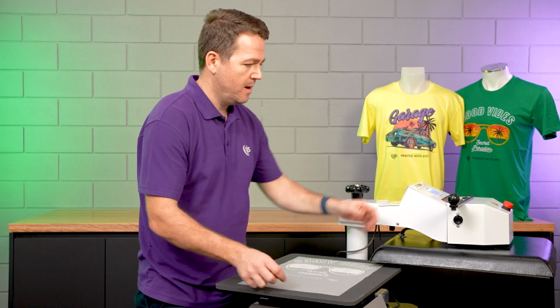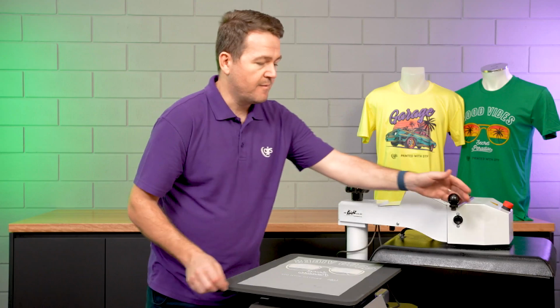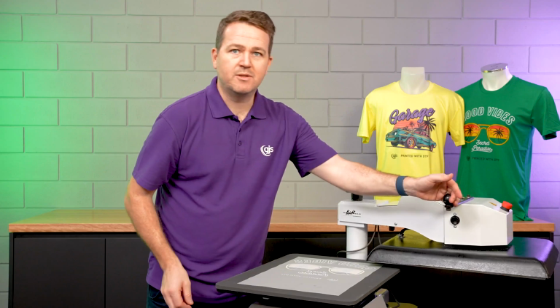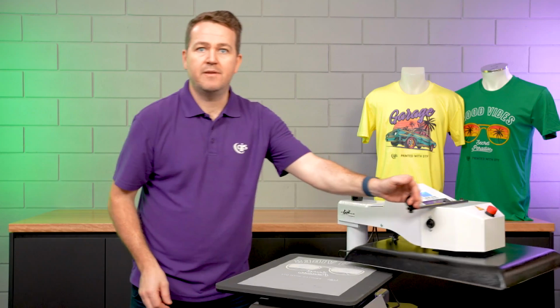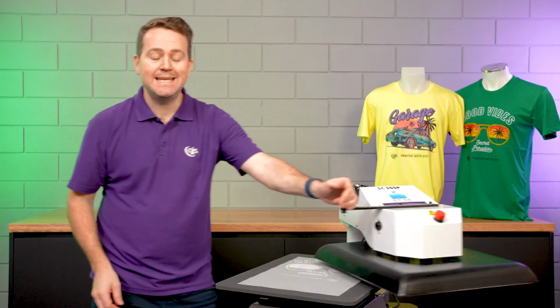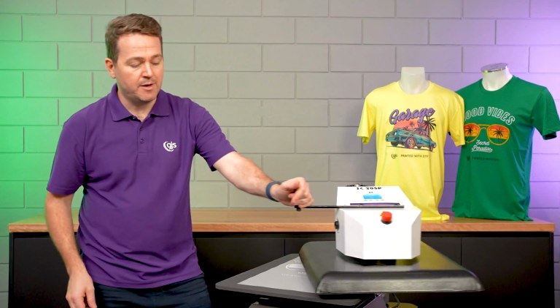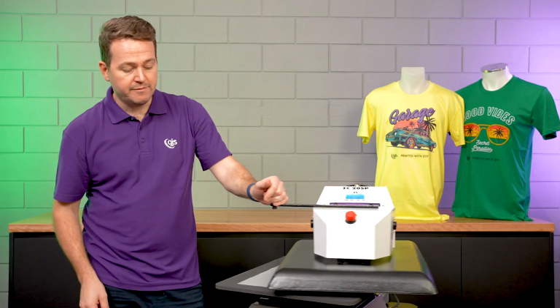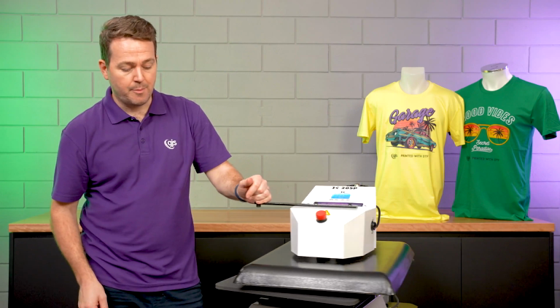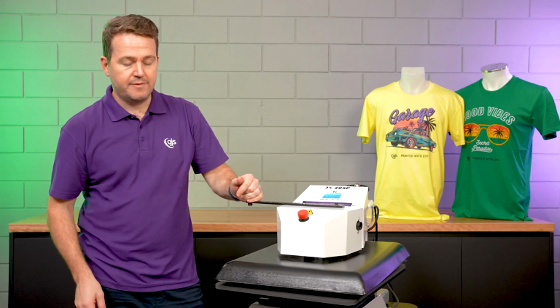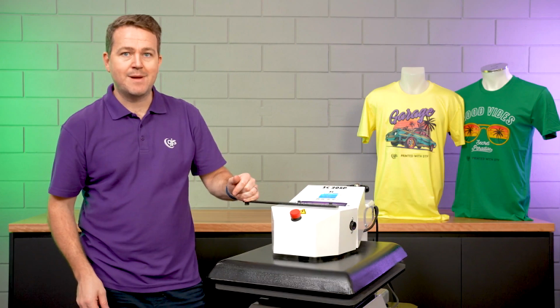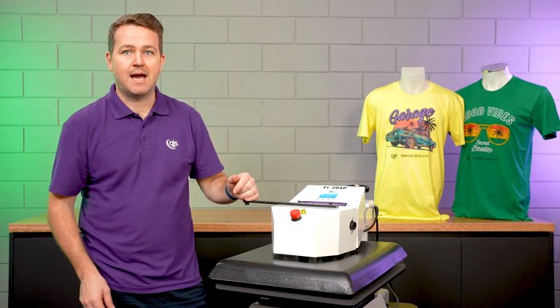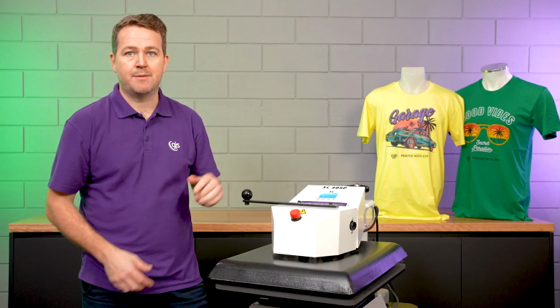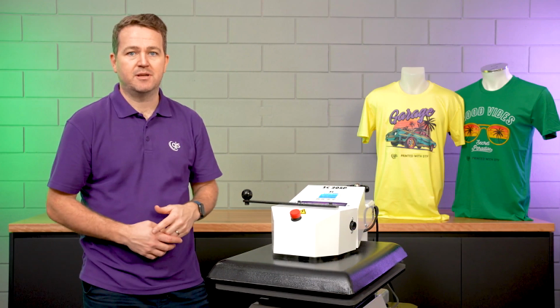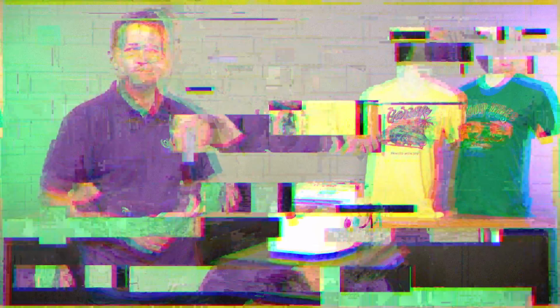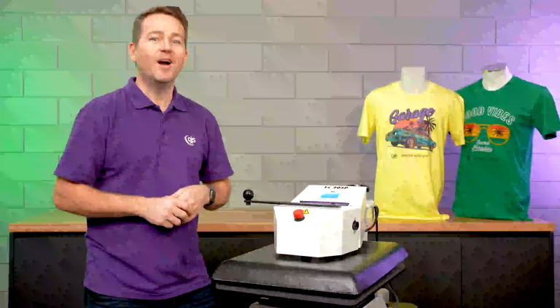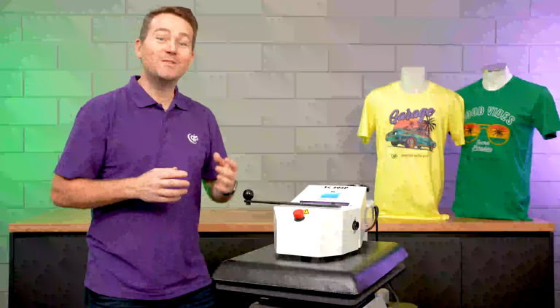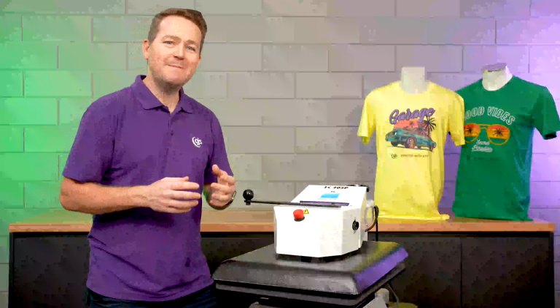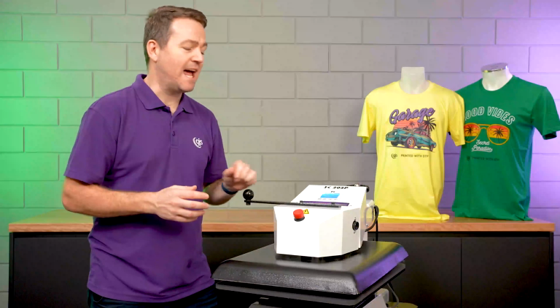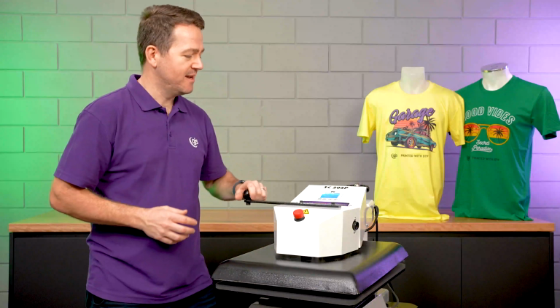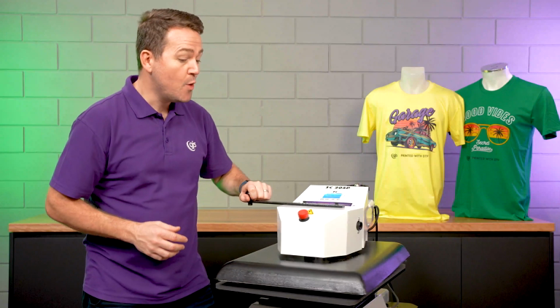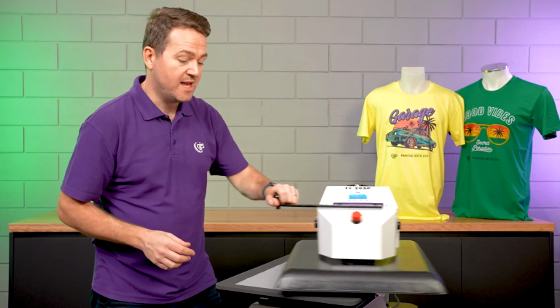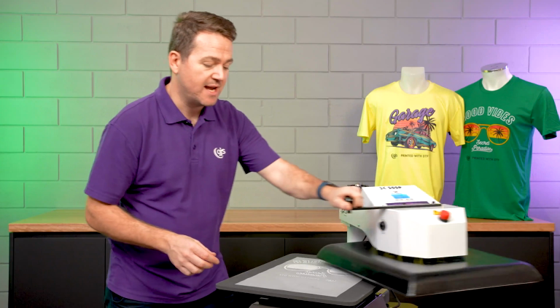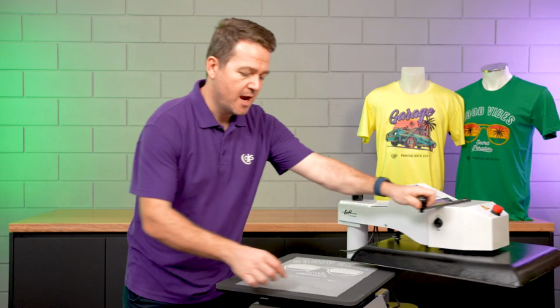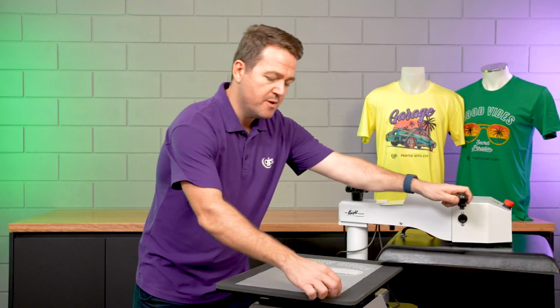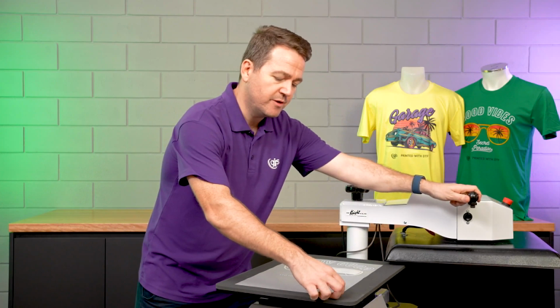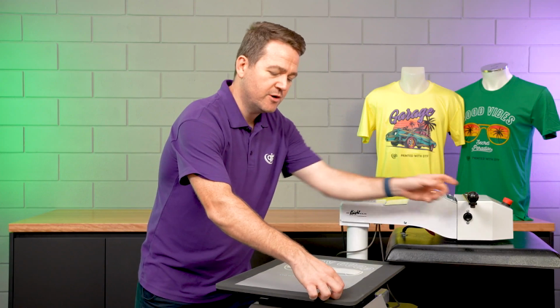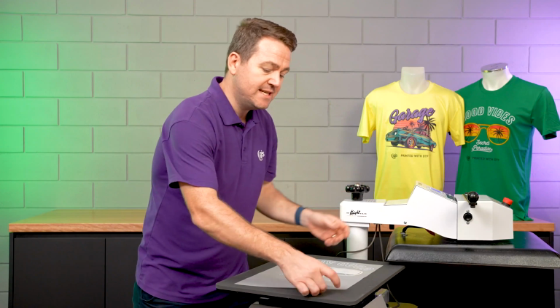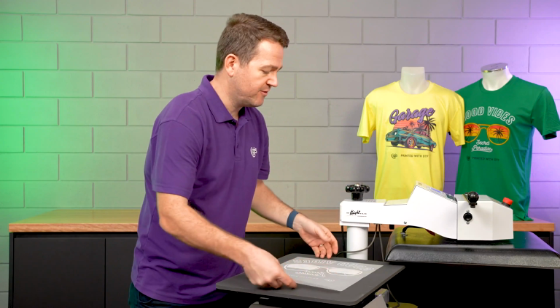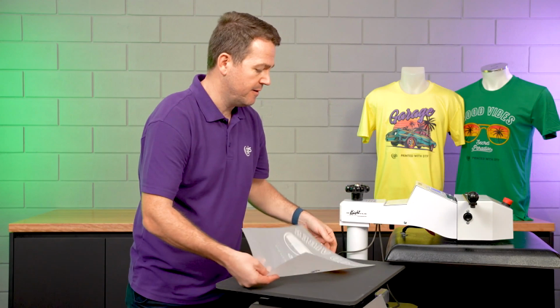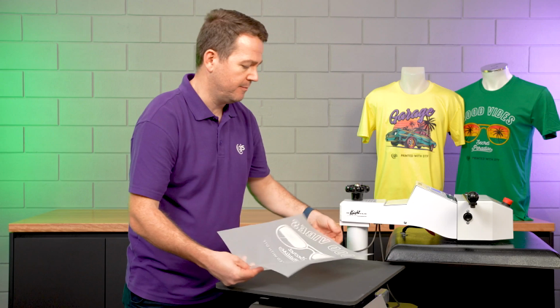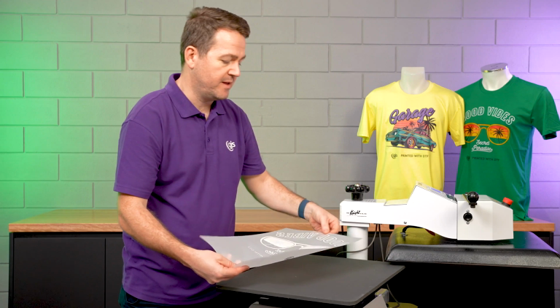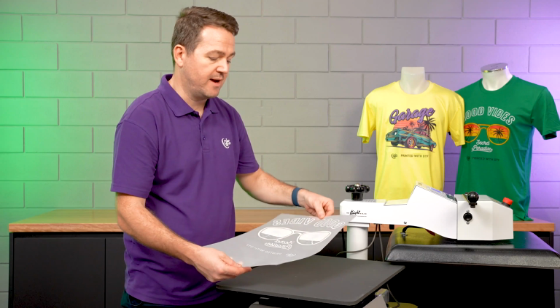And then we're going to hover the heating element over the top for the recommended time and temperature. Once the timer has elapsed, open the heat press and remove the cured DTF transfer film from the heat press.